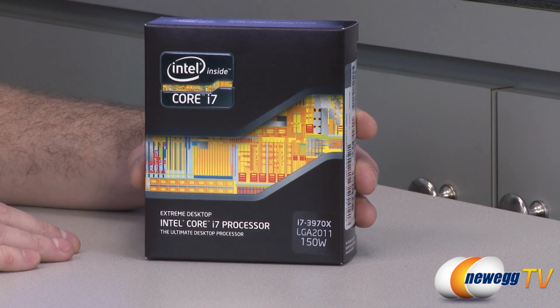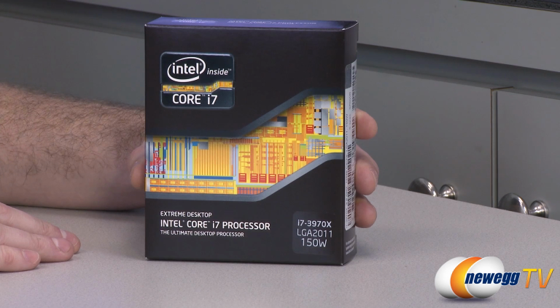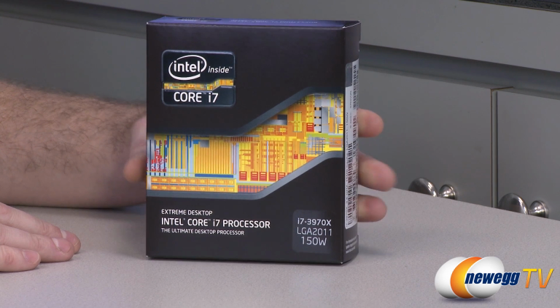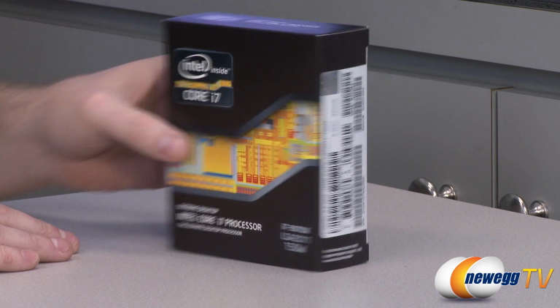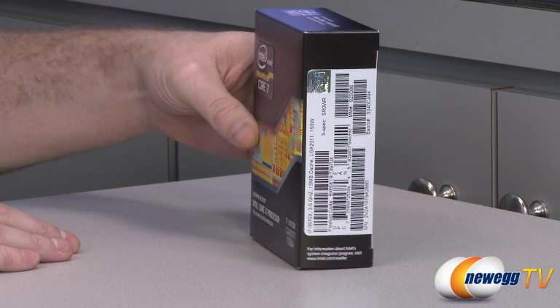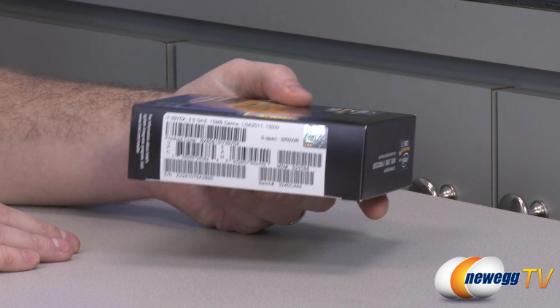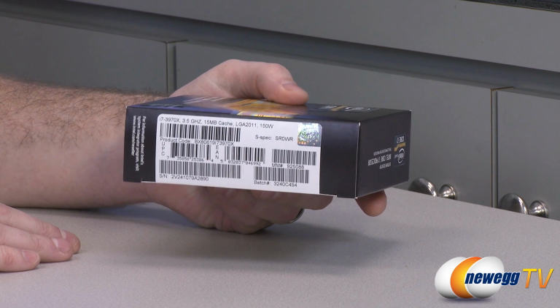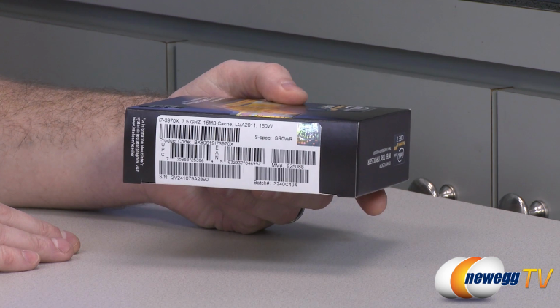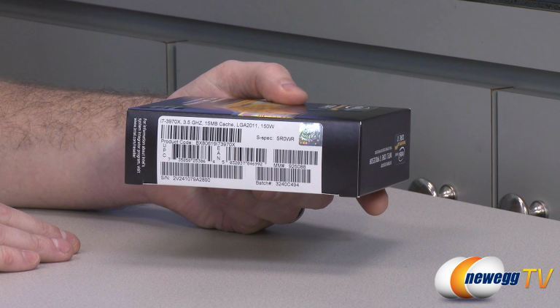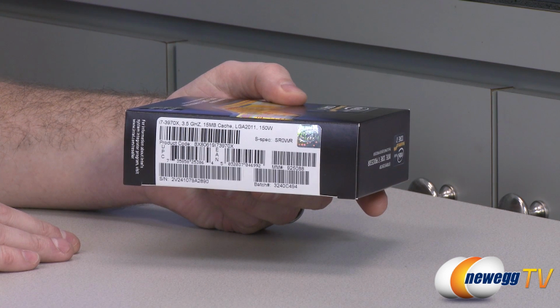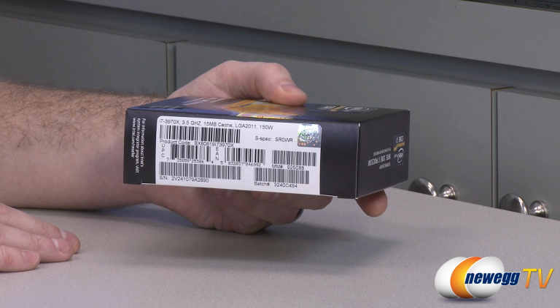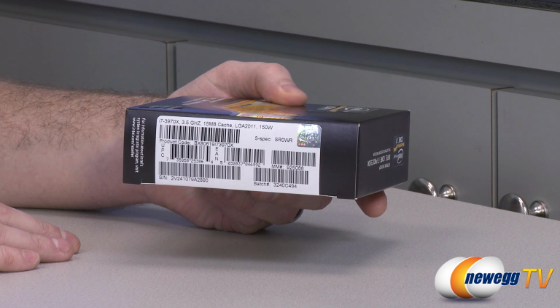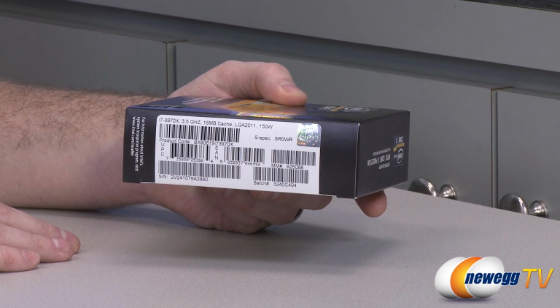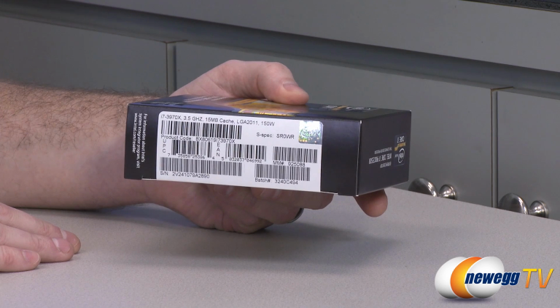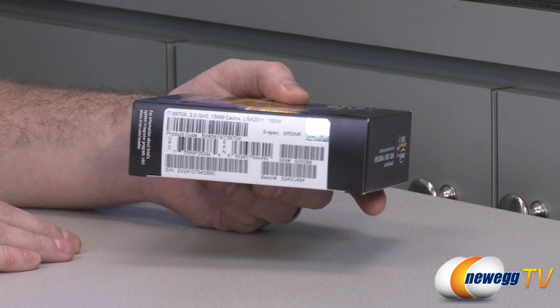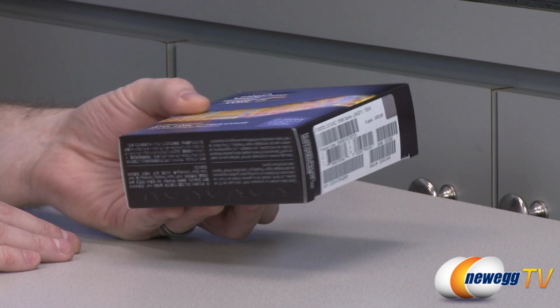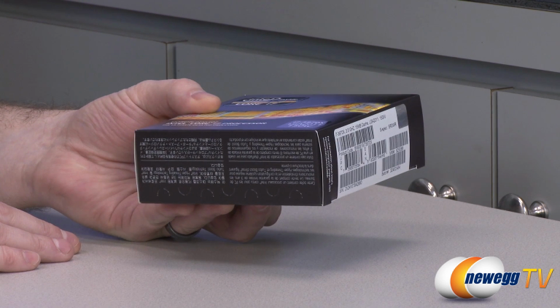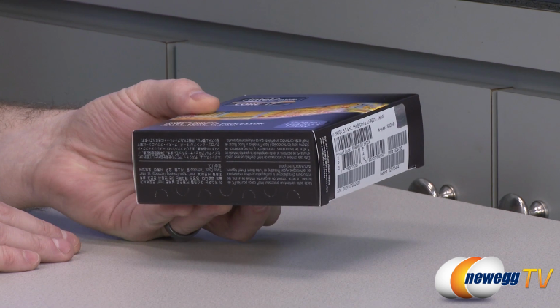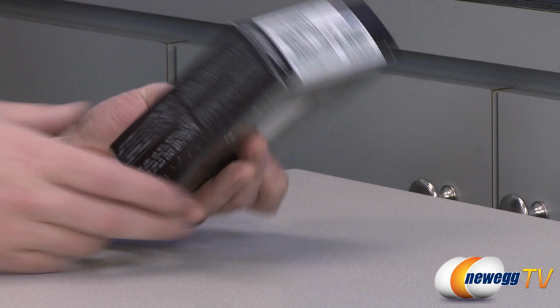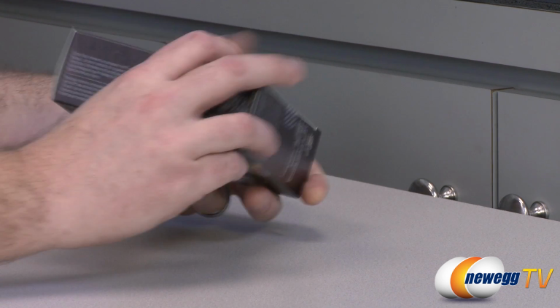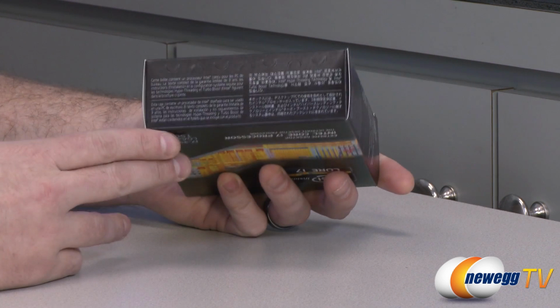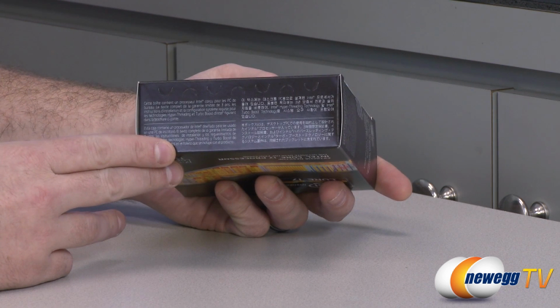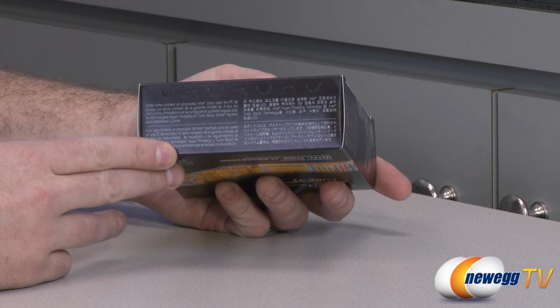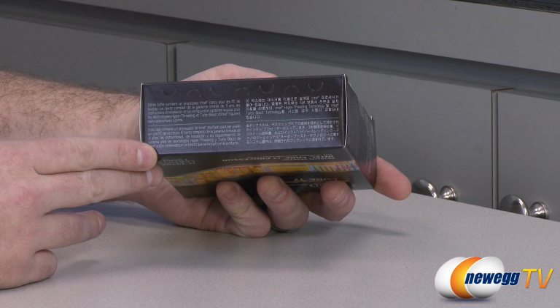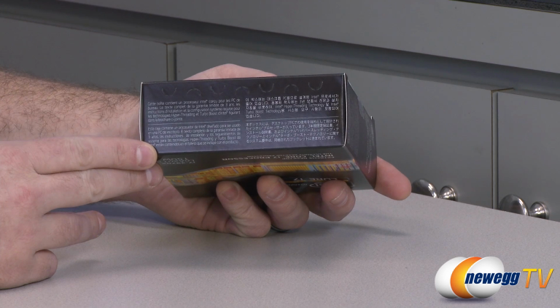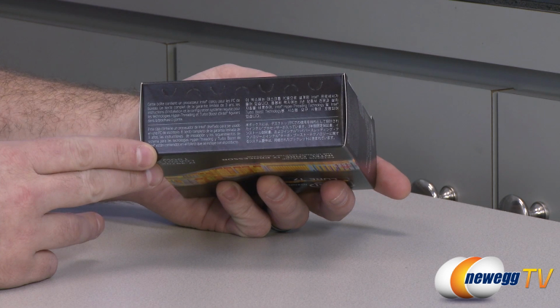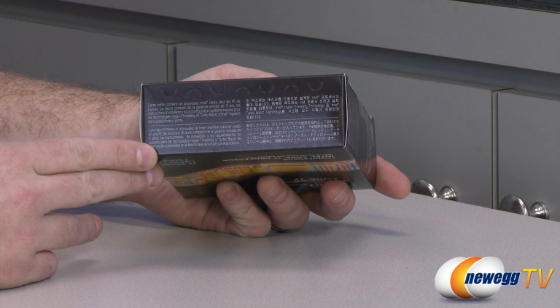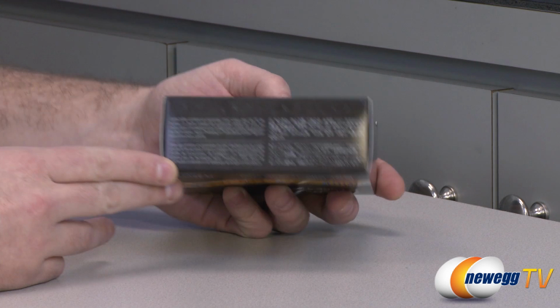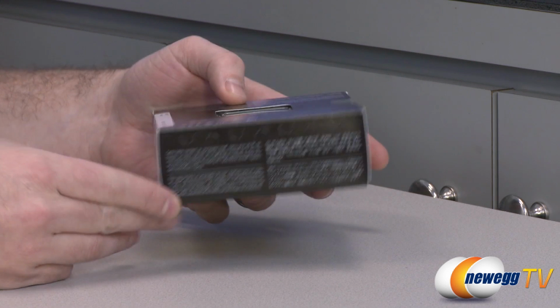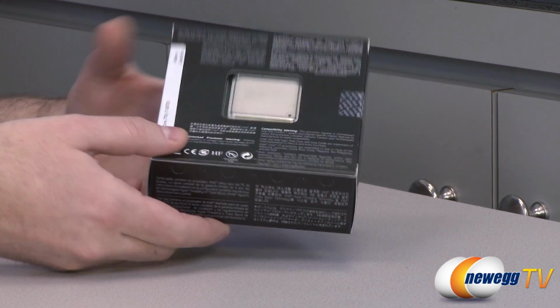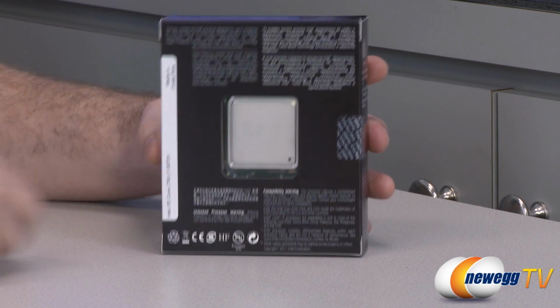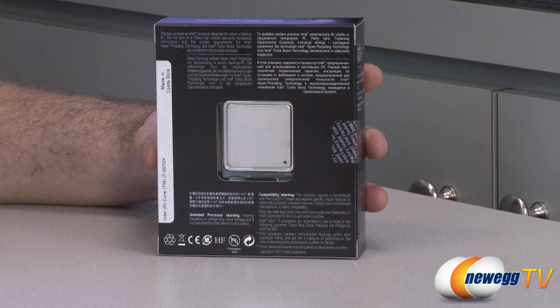That being said, let's go ahead and take a closer look. Of course you've got some specs and UPC codes on the side of the box, various languages here — information I've never actually read, and it doesn't matter because it's not in English so I can't read it.